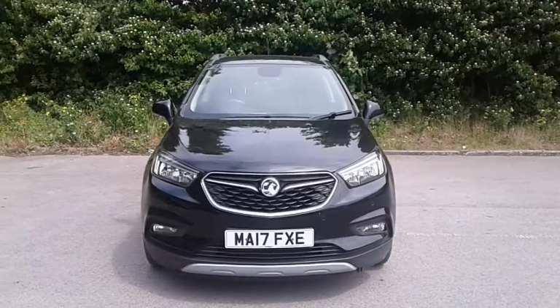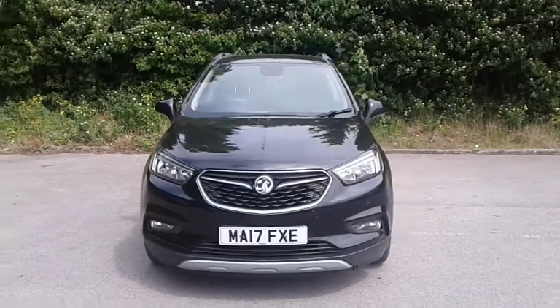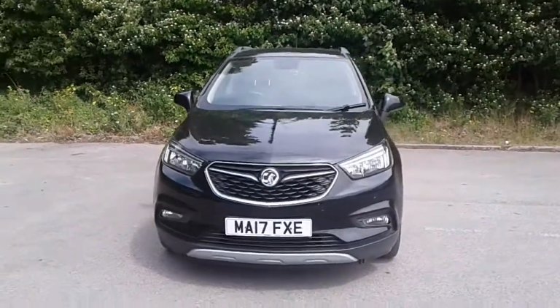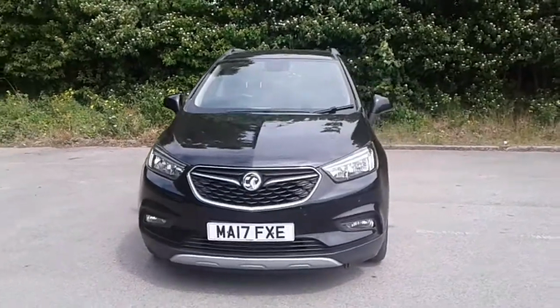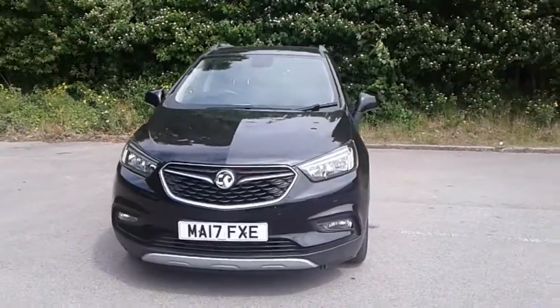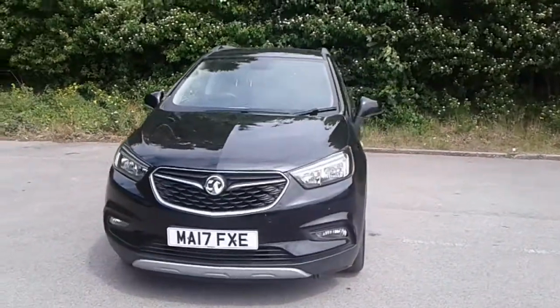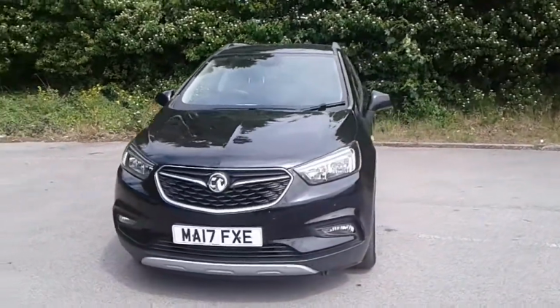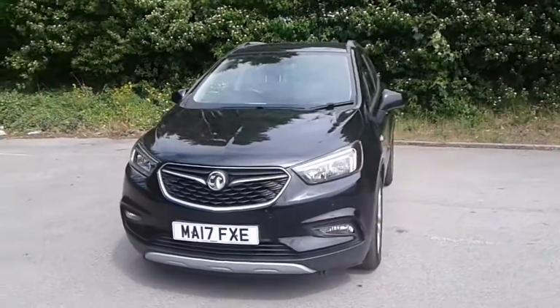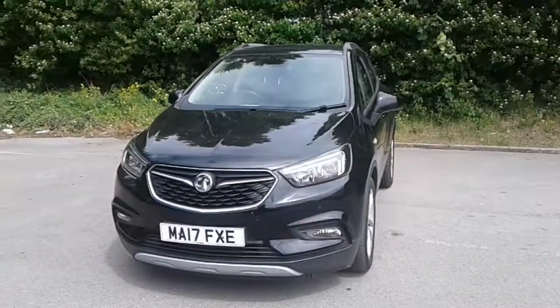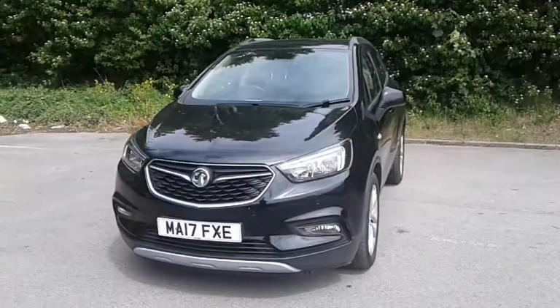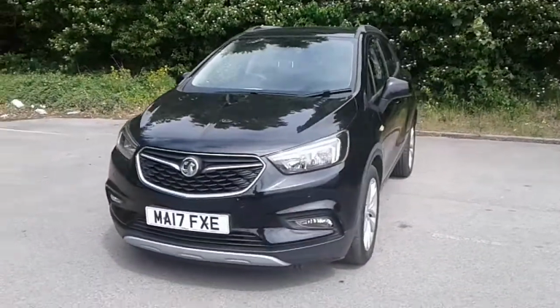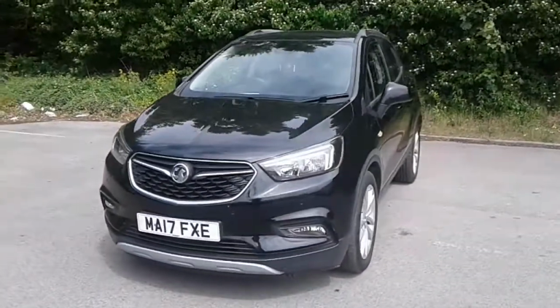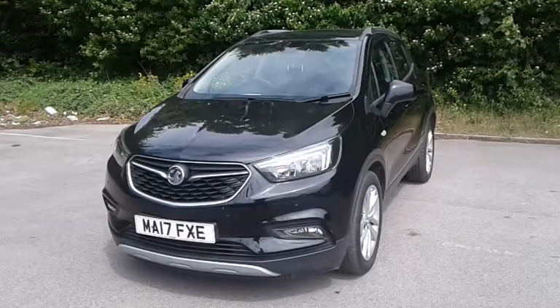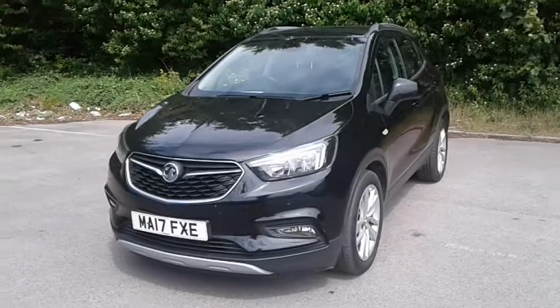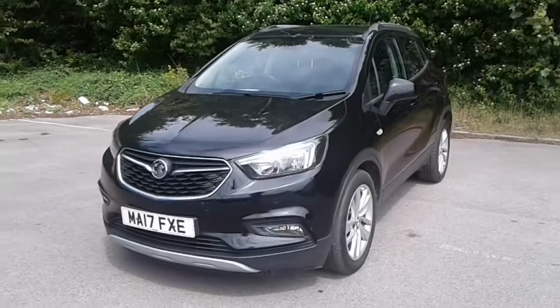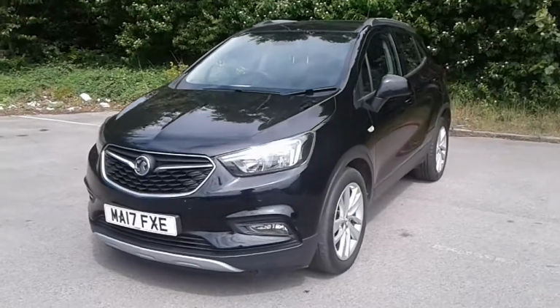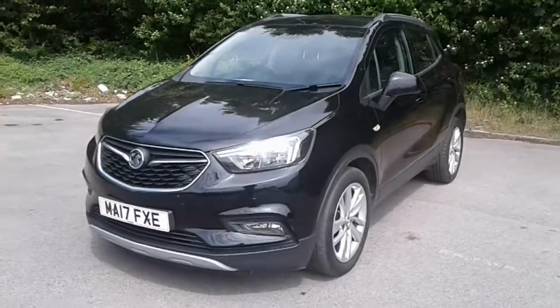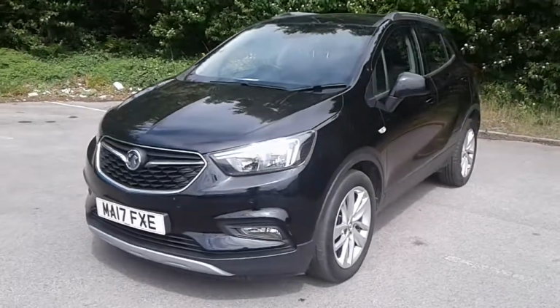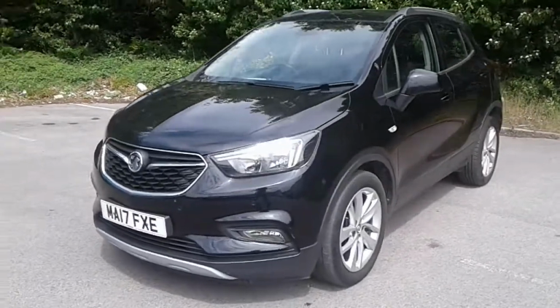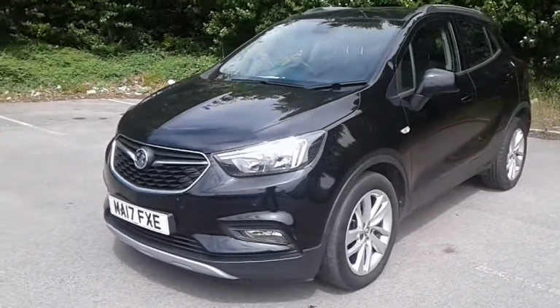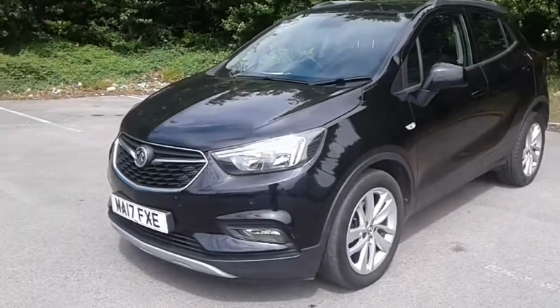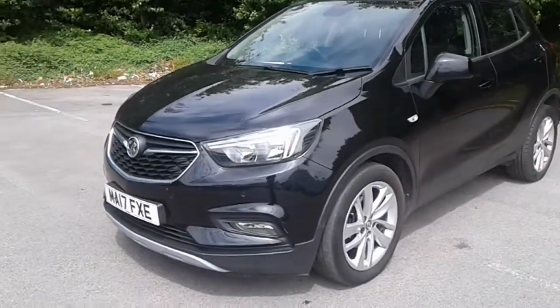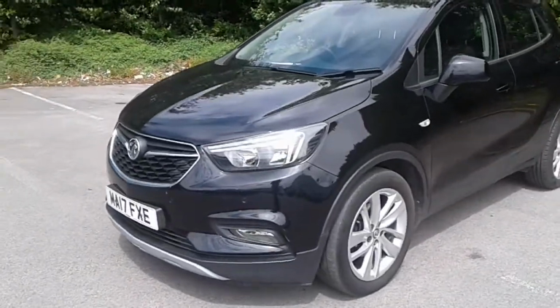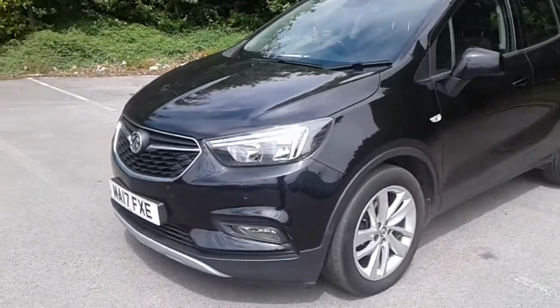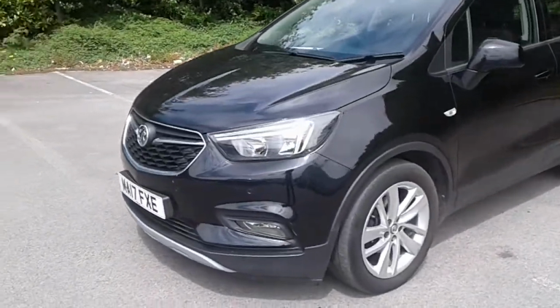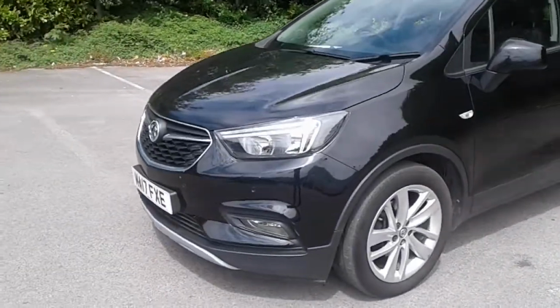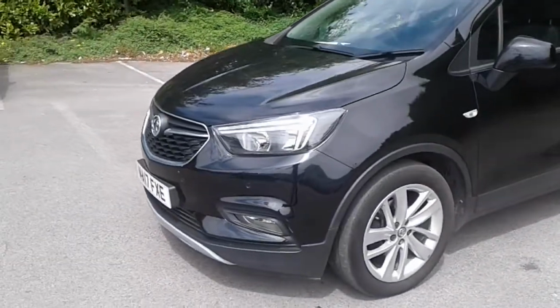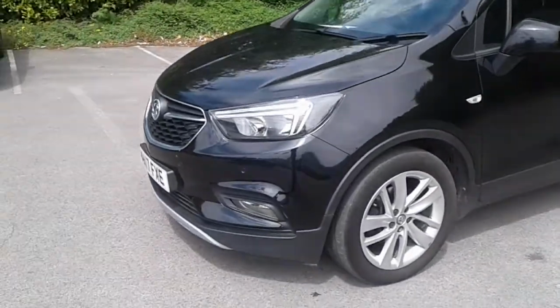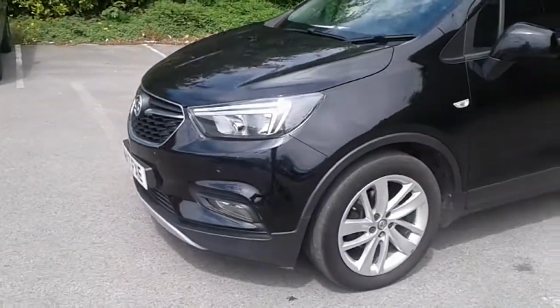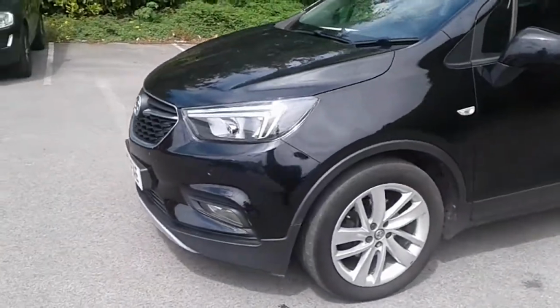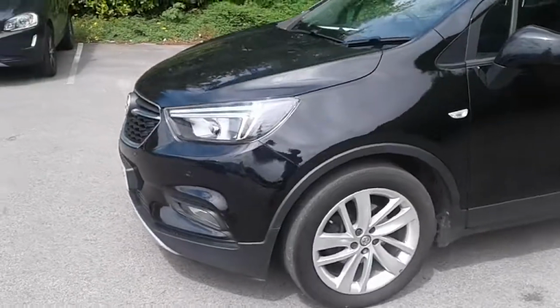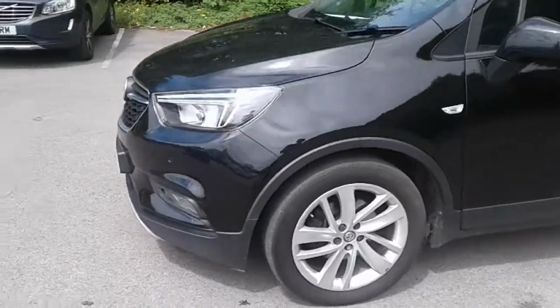Welcome to Pentagon Vauxhall at Lincoln Tritton Road. Here we have a 2017 Vauxhall Mocha X. It does come fitted with daytime running lights, front parking sensors and front fog lamps.